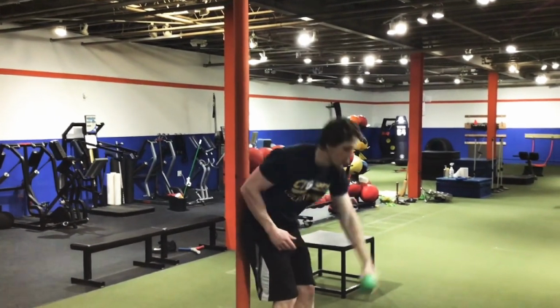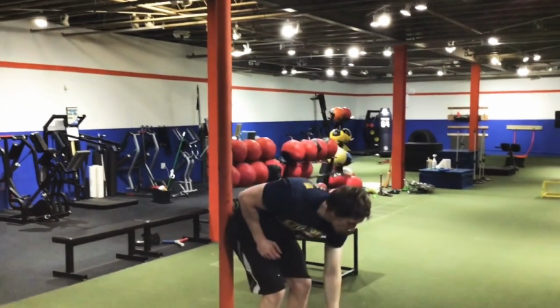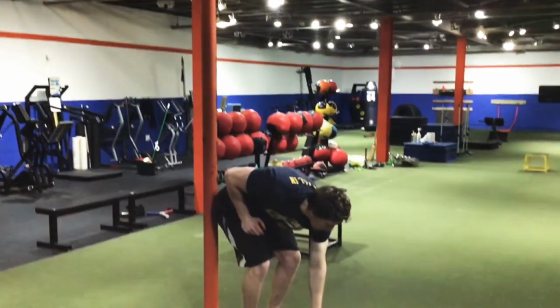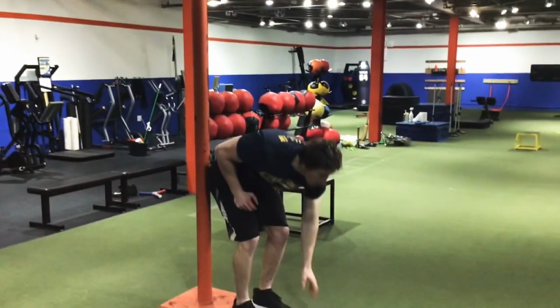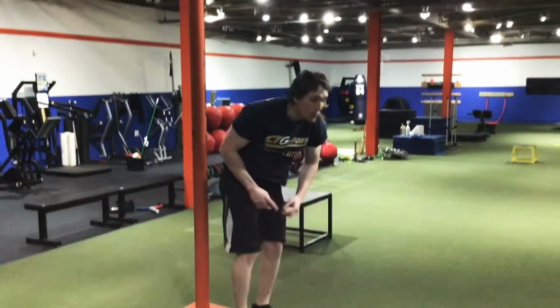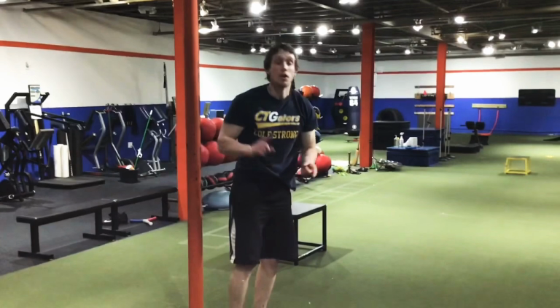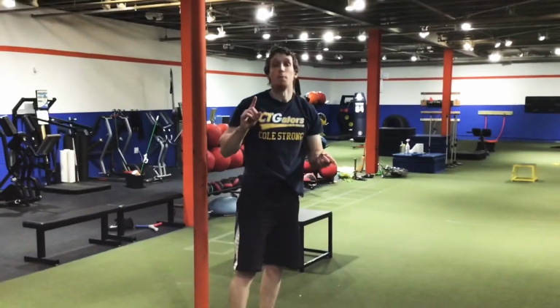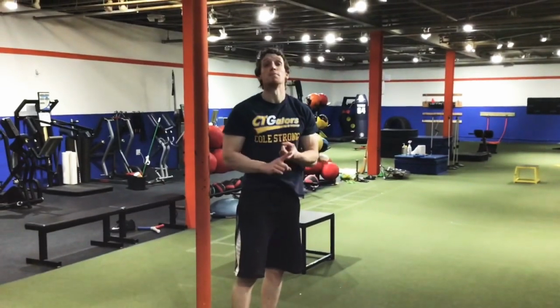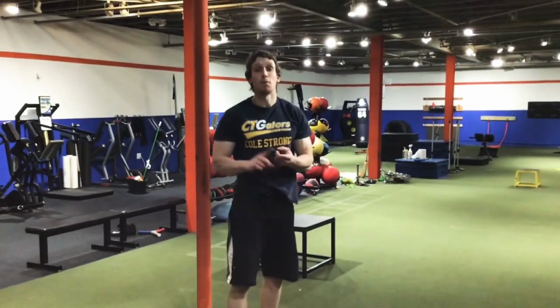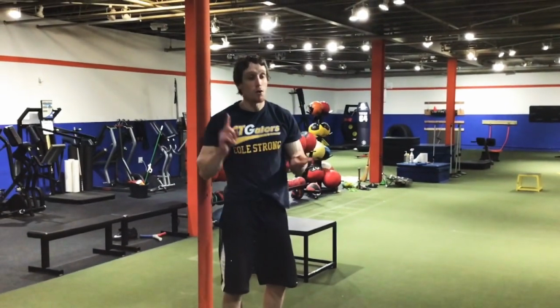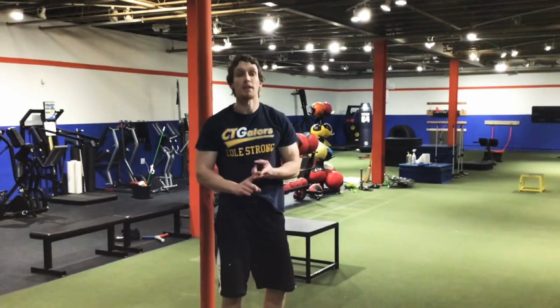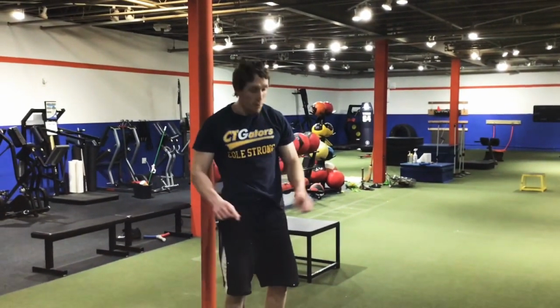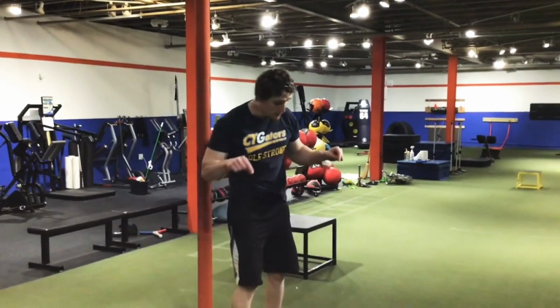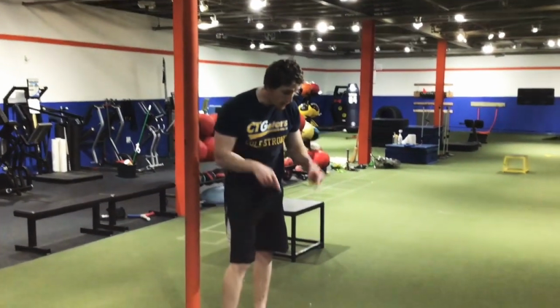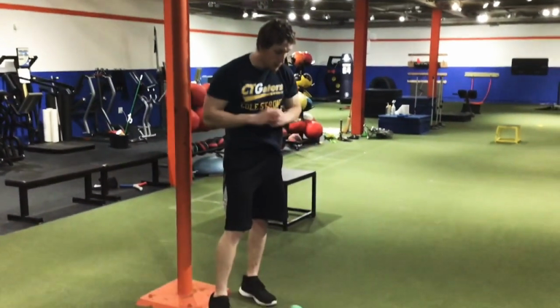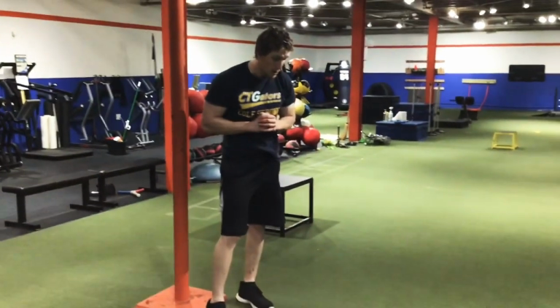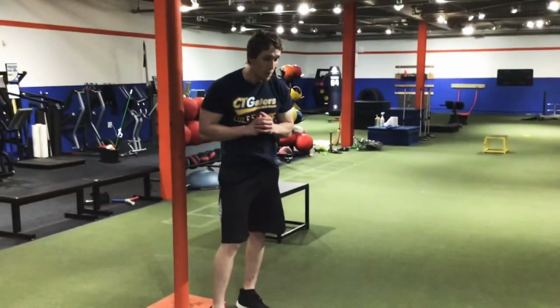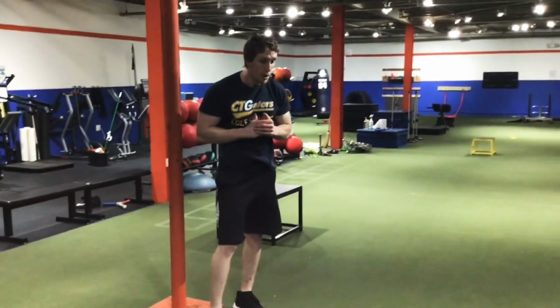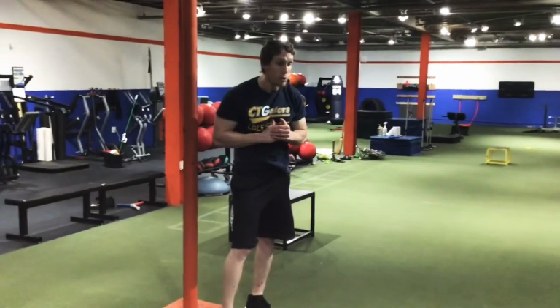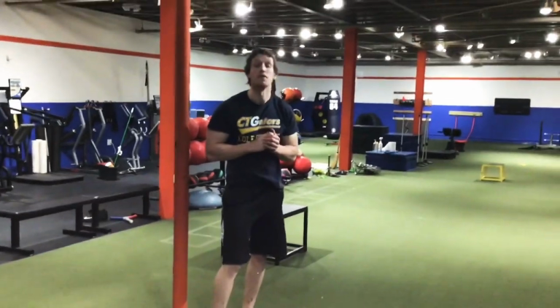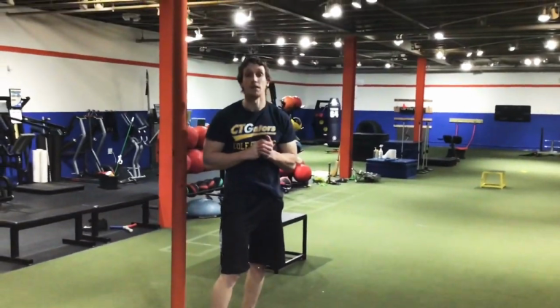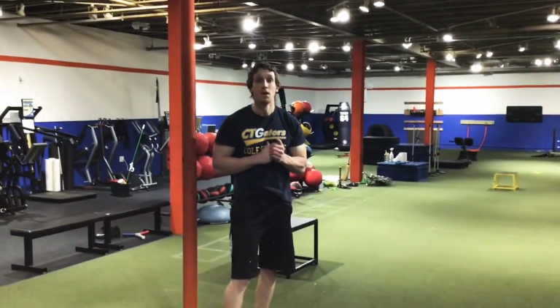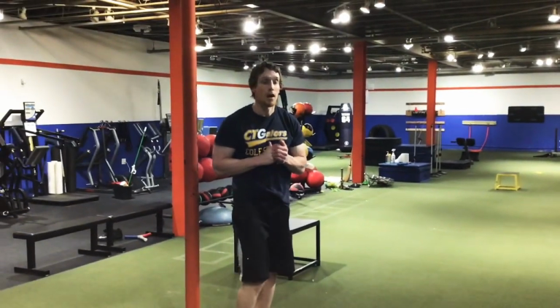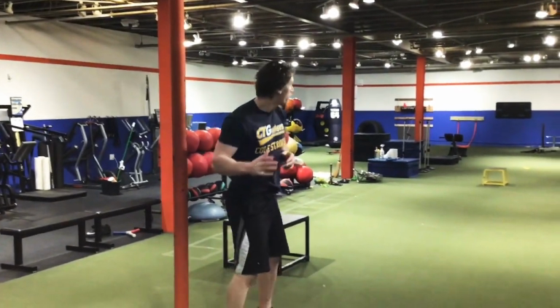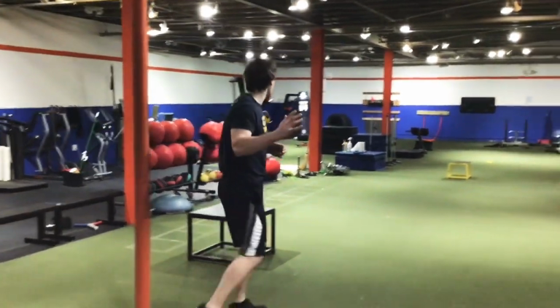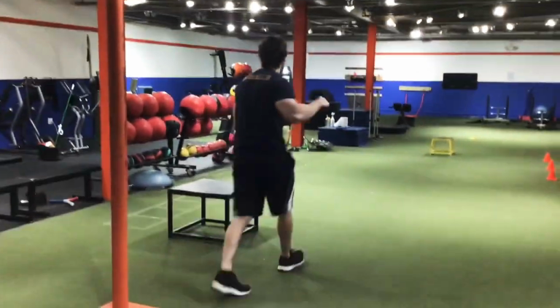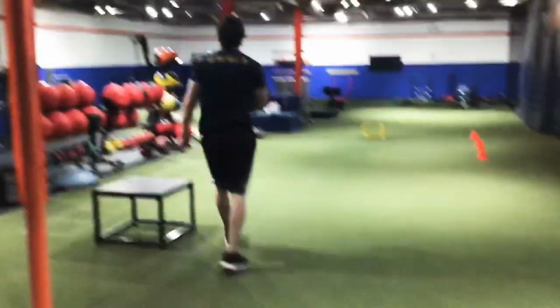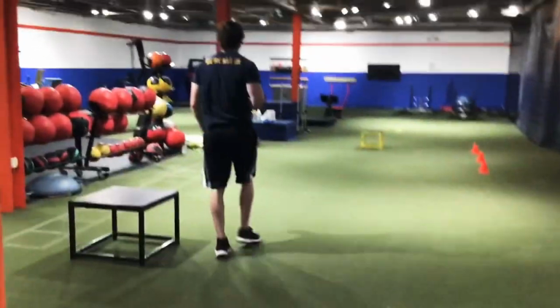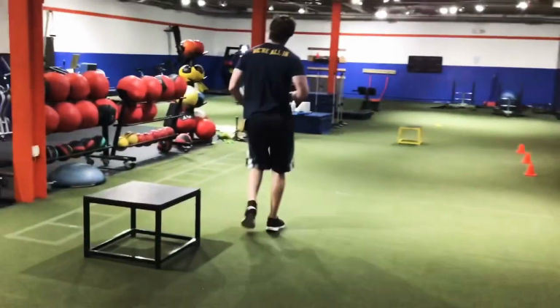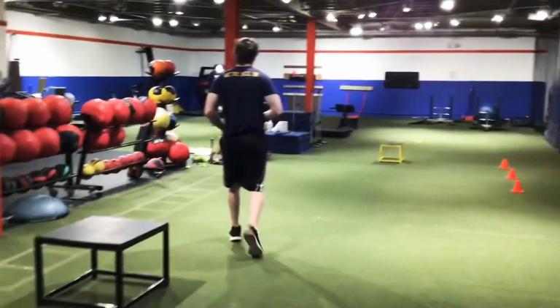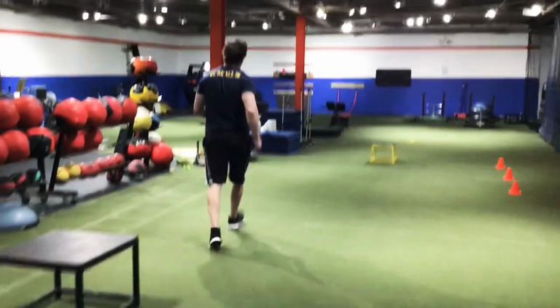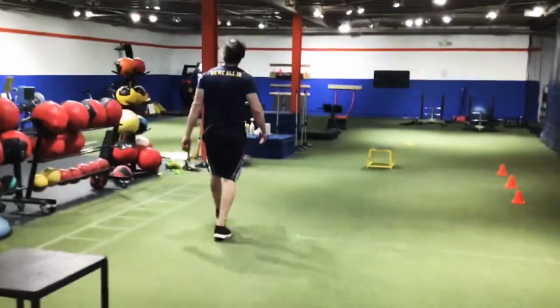For those of you that throw in your sport — so pitchers in baseball, quarterbacks in football — this is going to be a very good drill to help increase velocity. Moving over to the next one, we have our depth jump.